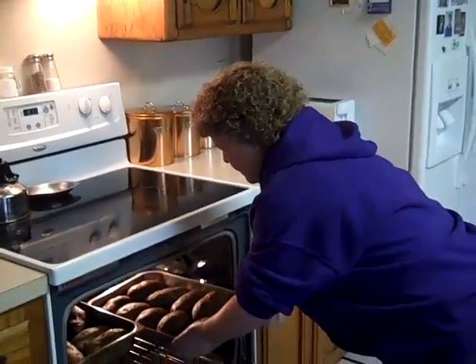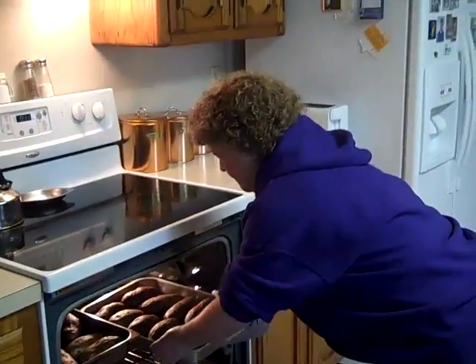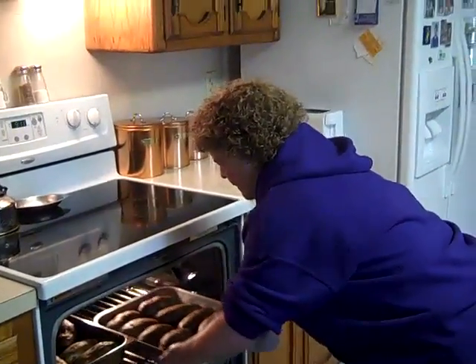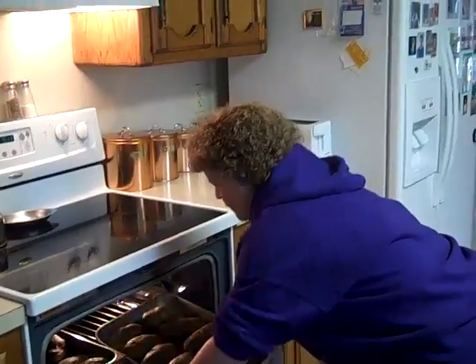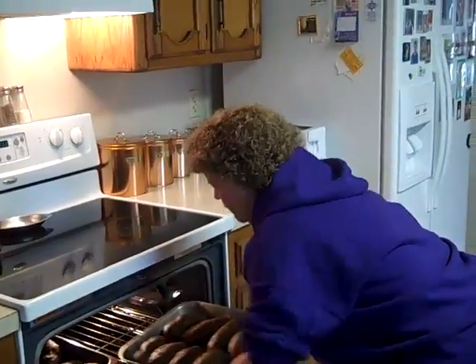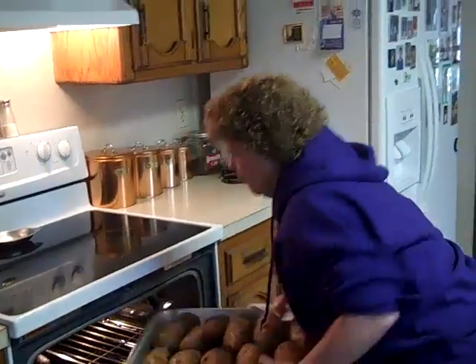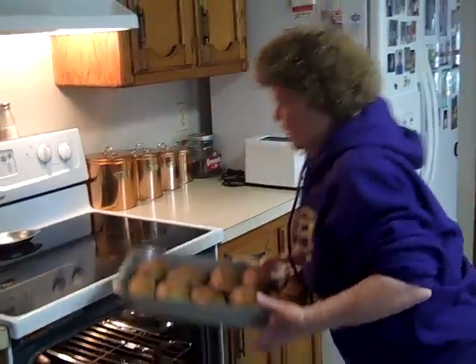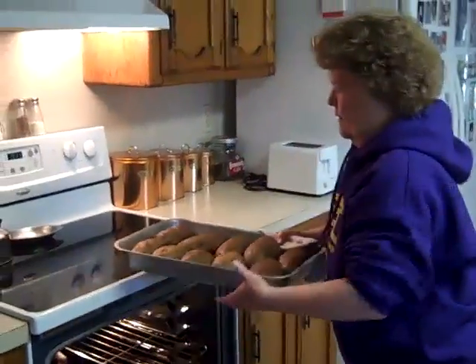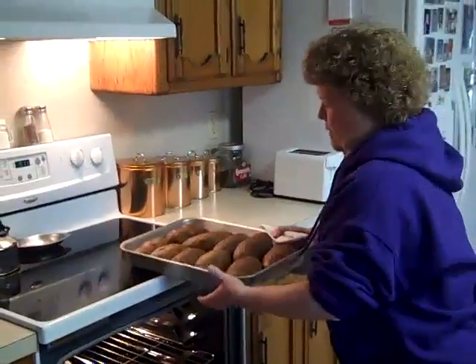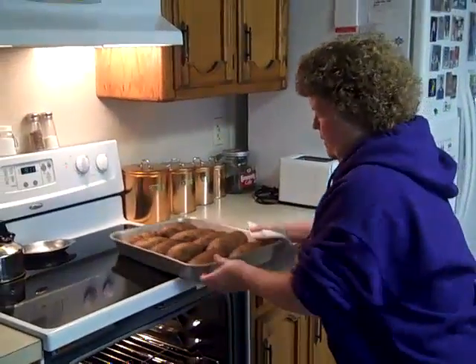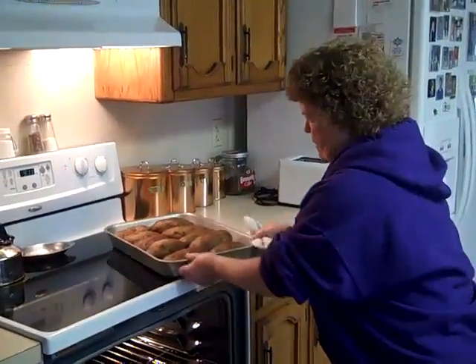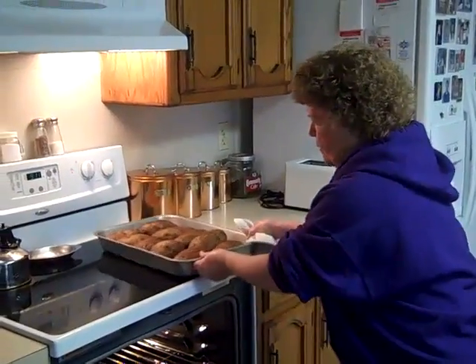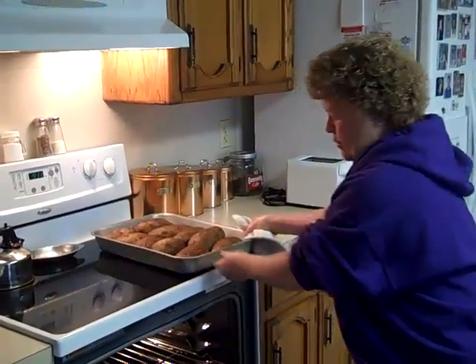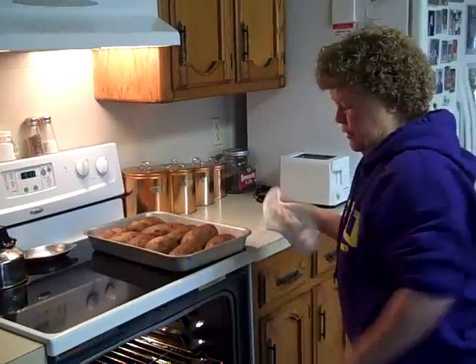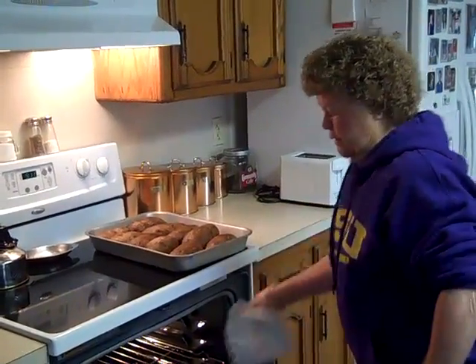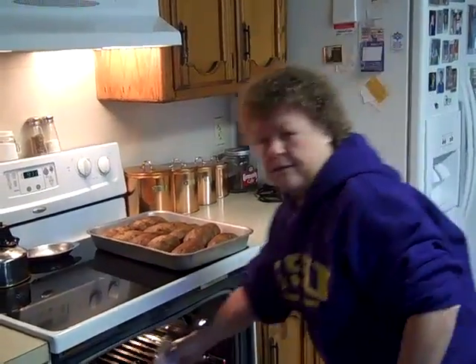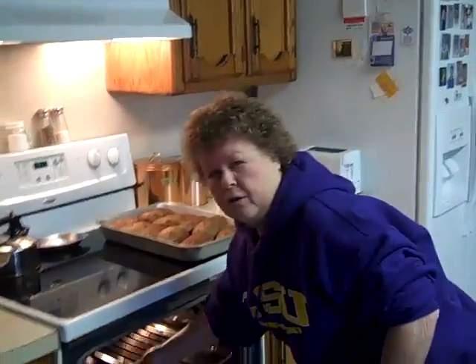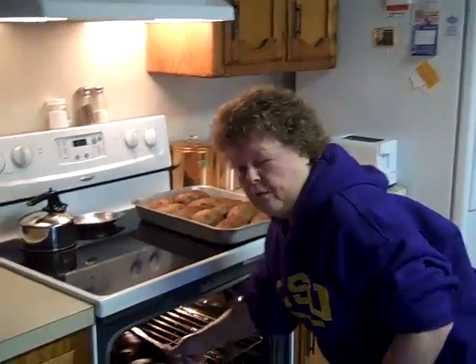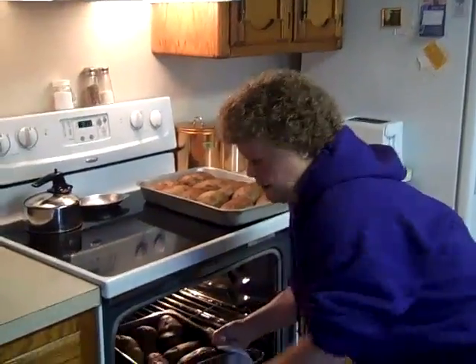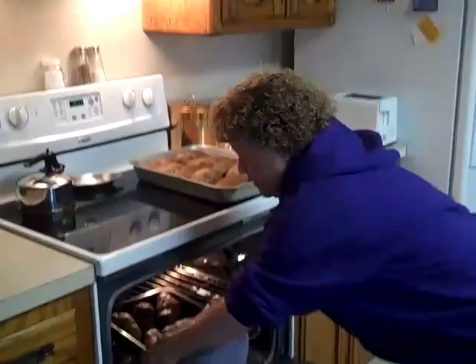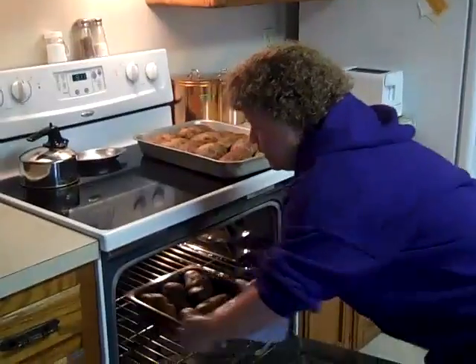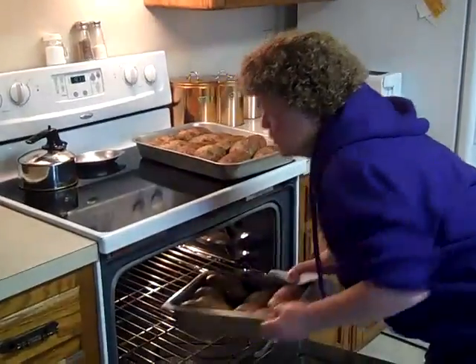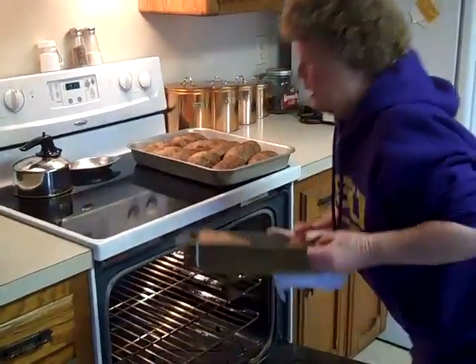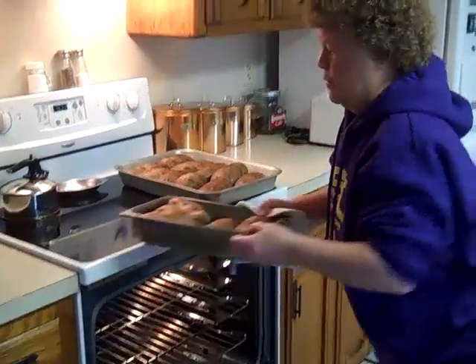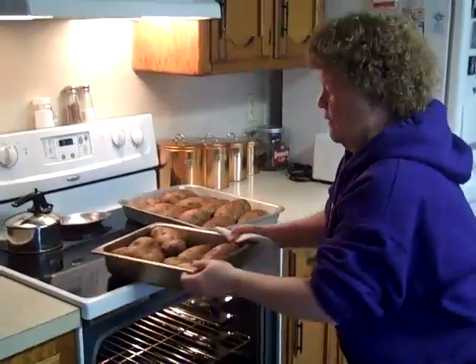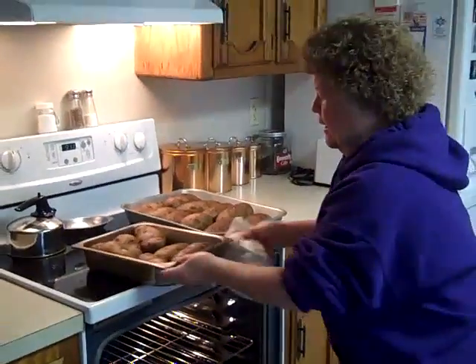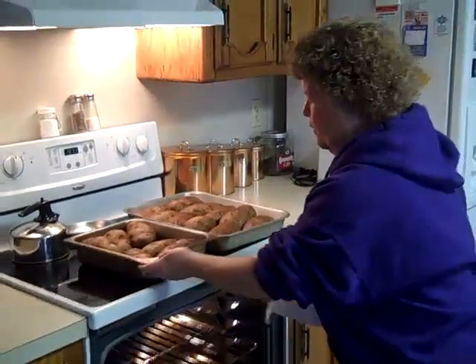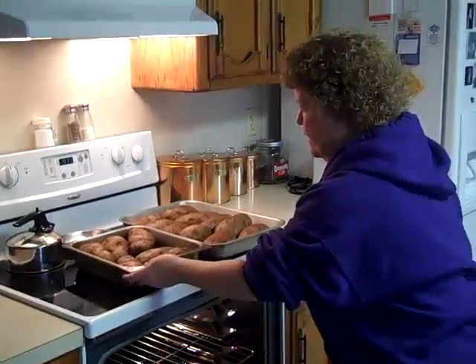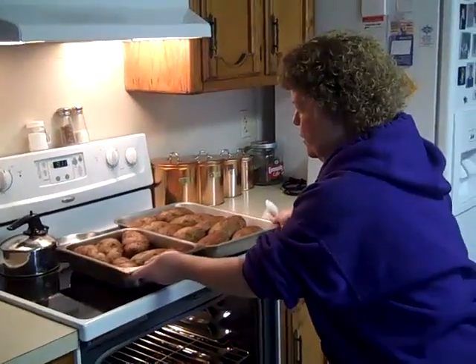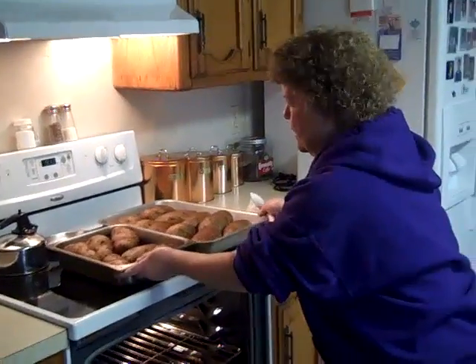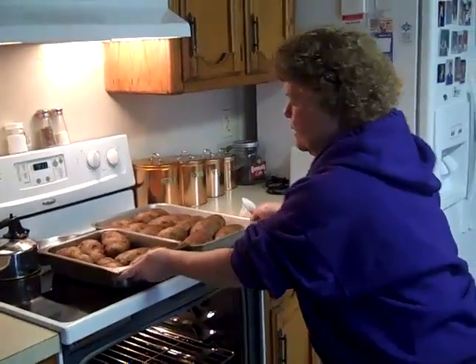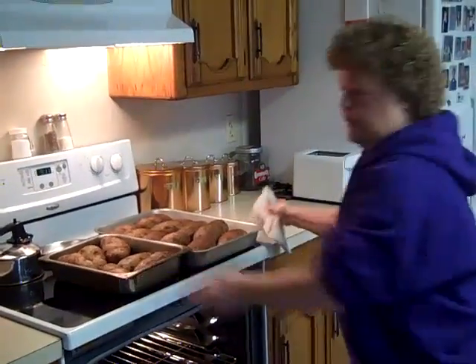And here you go. I'll put these out to cool. These are going to have to cool for about two hours and then I'll be ready to show you how to stuff them.